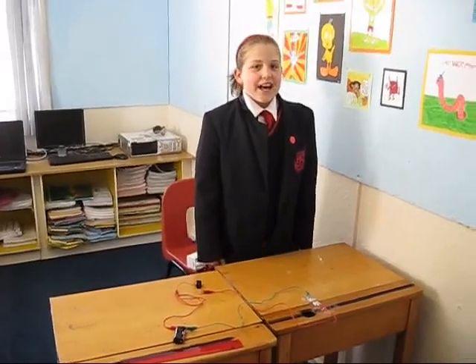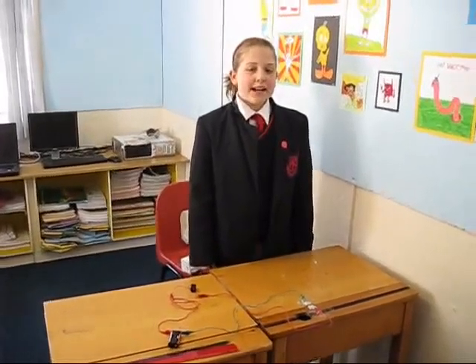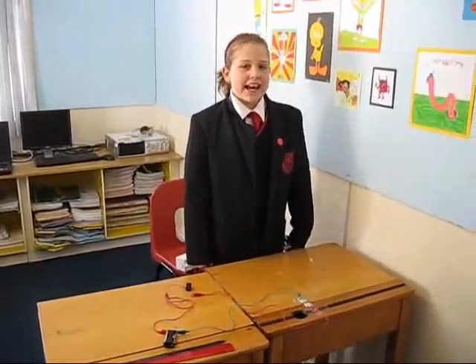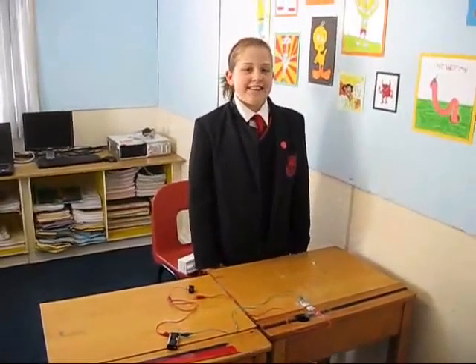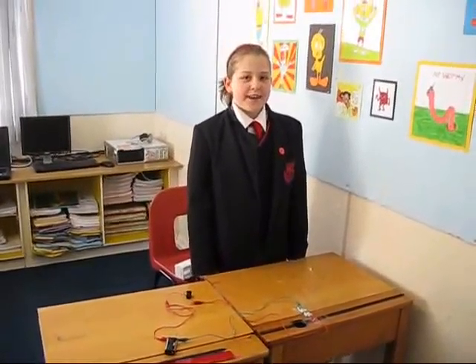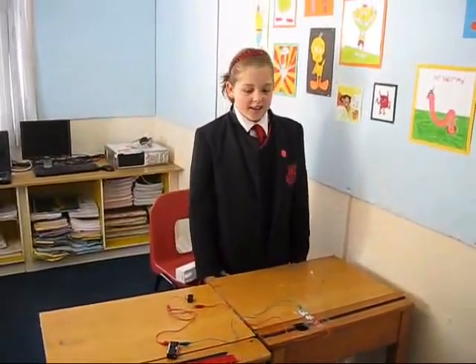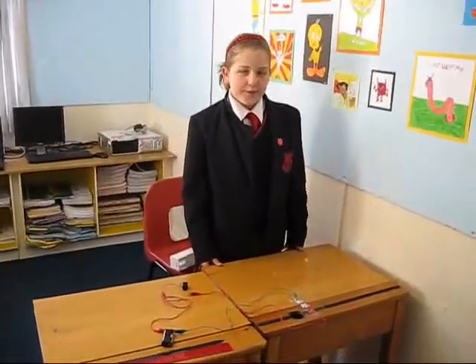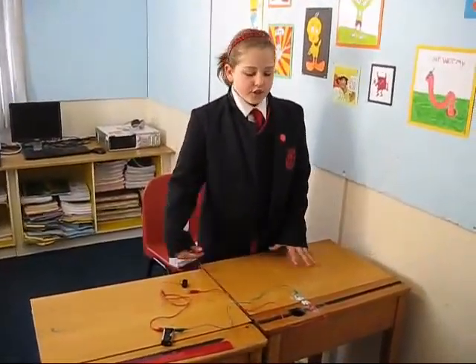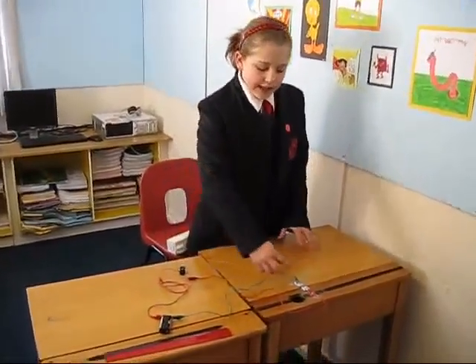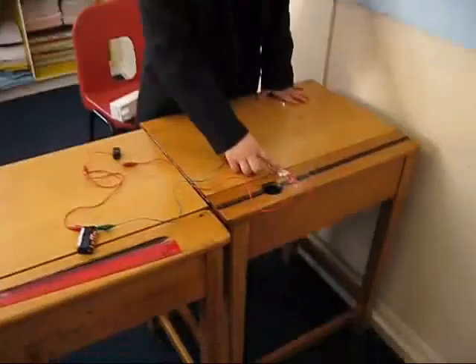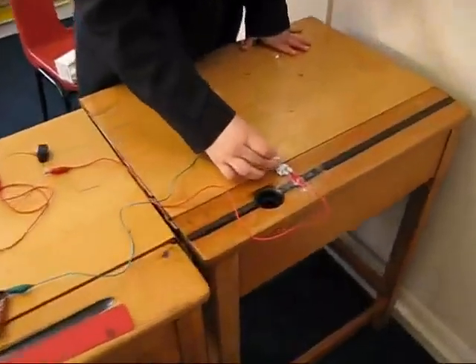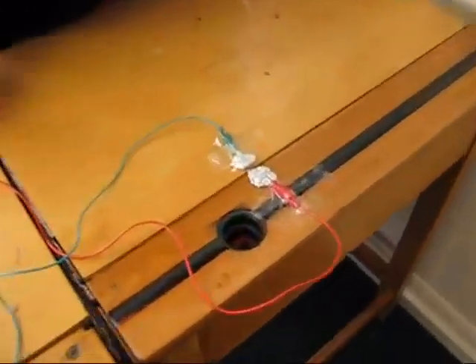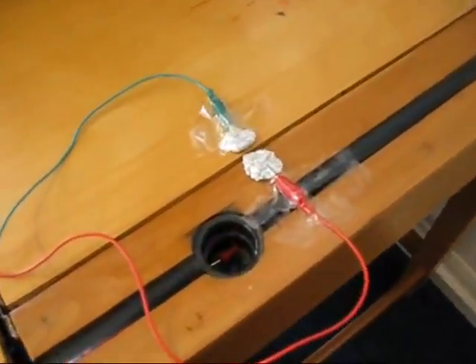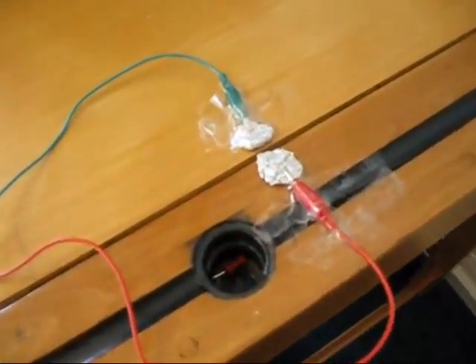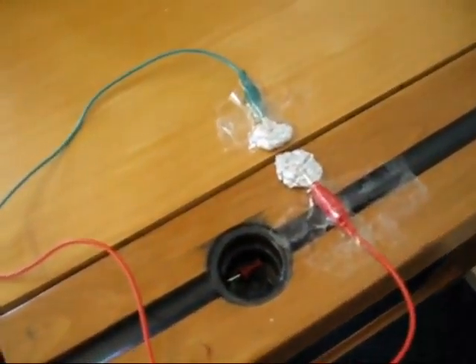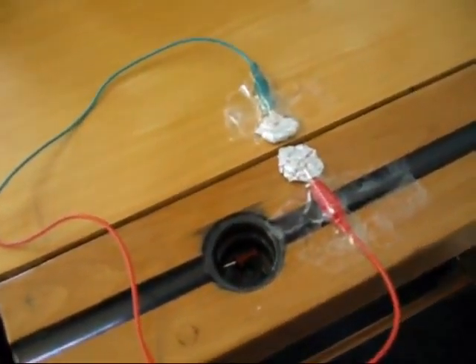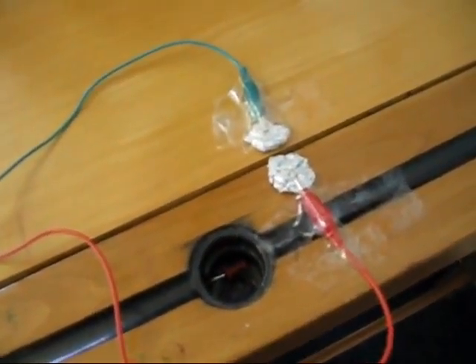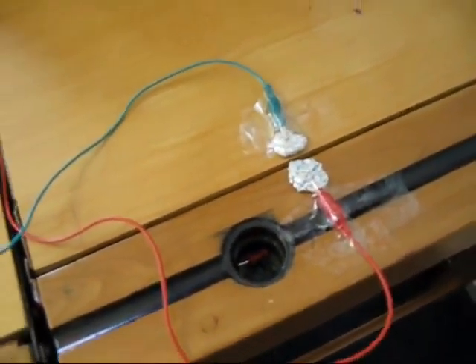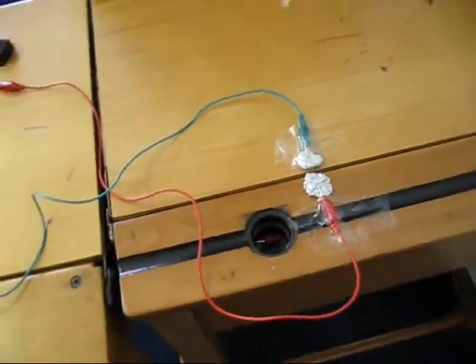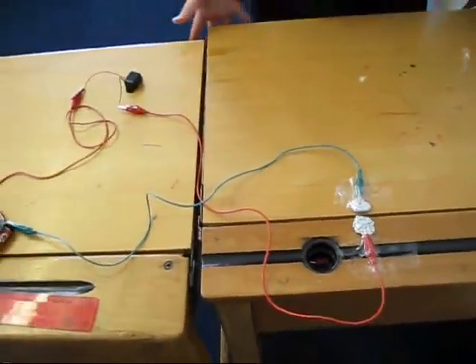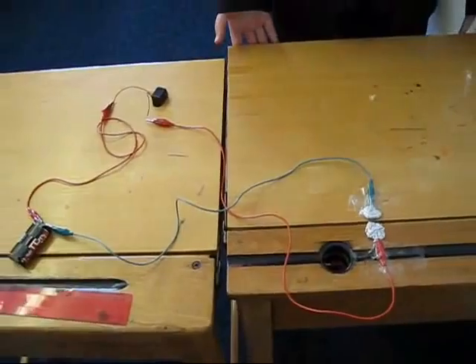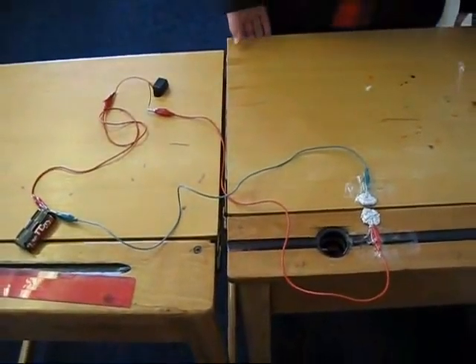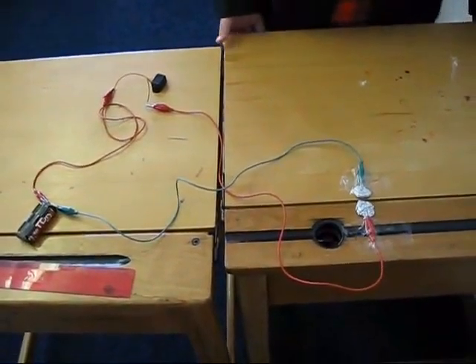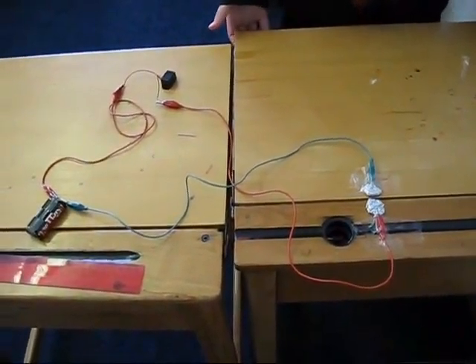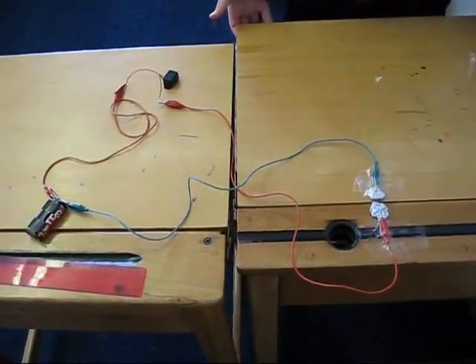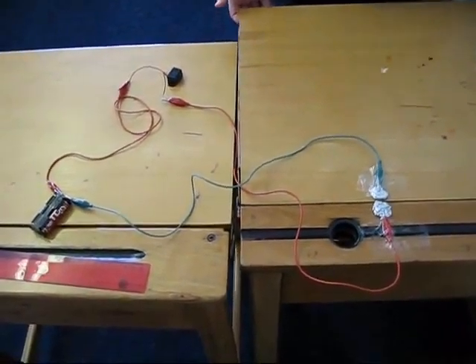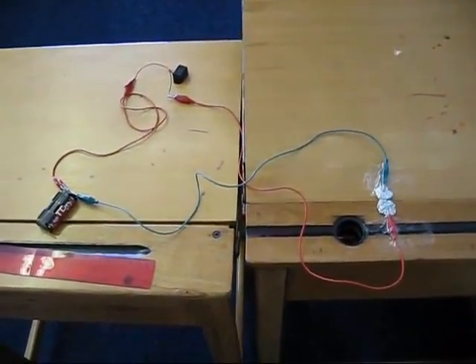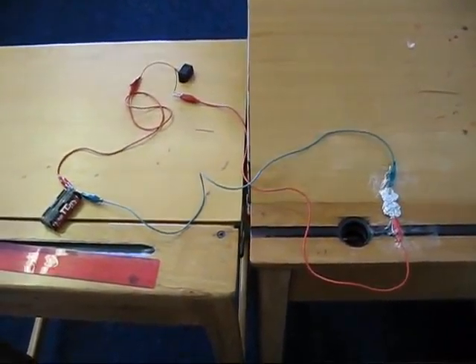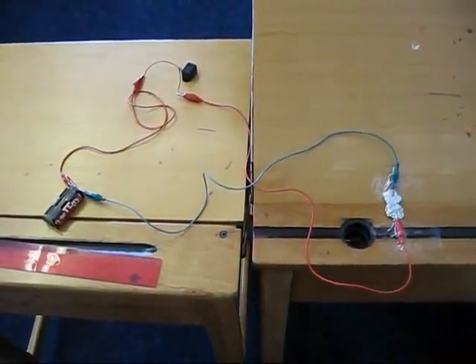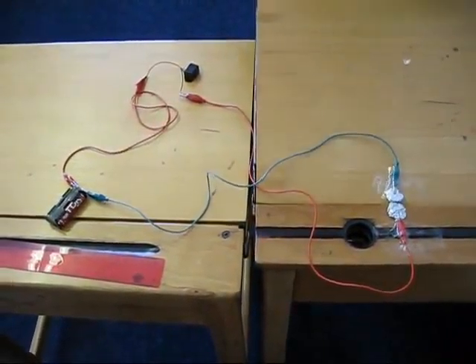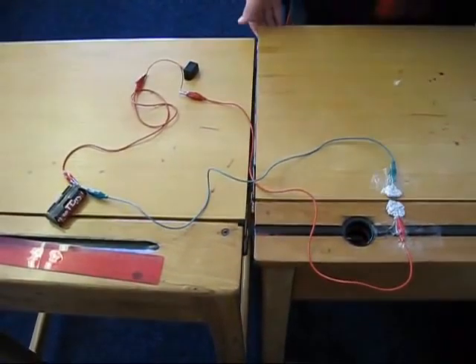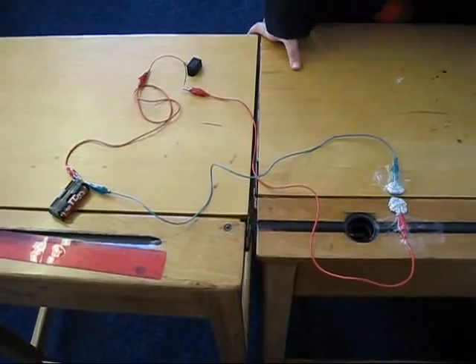Hello, my name is Katie and this is my desk alarm. The two bits of aluminium foil complete the circuit and set the buzzer off. So if anybody tries to get into your desk, the alarm will go off.